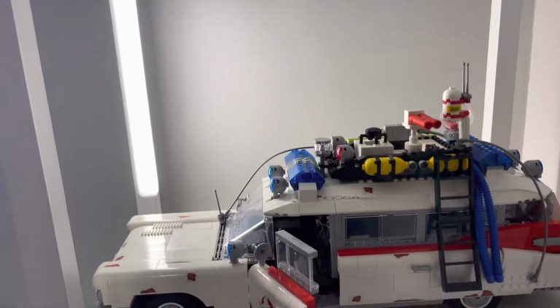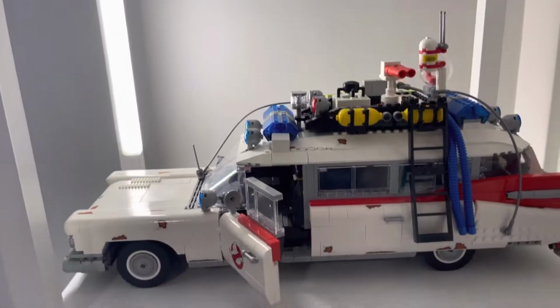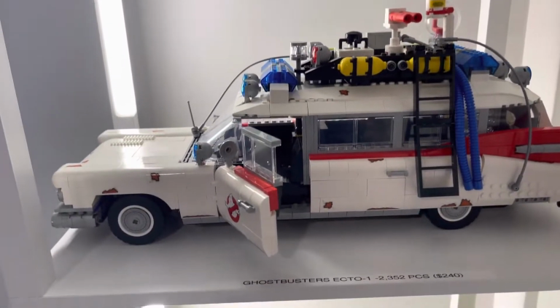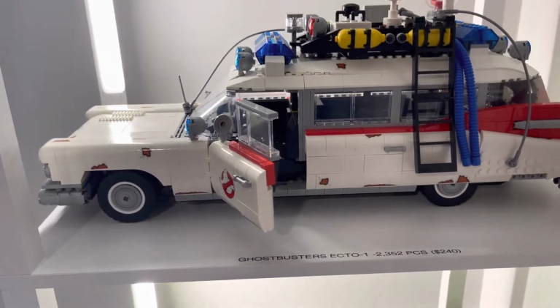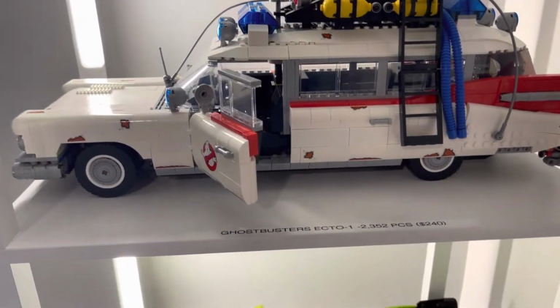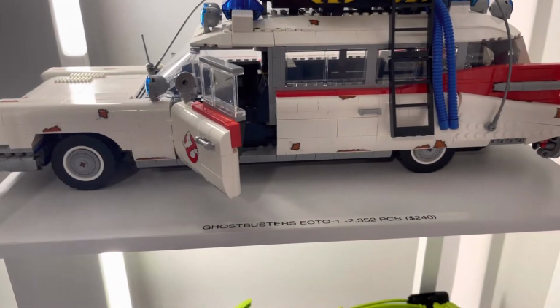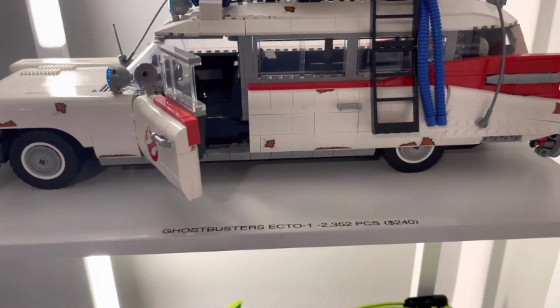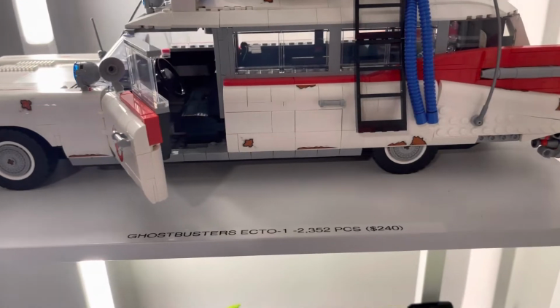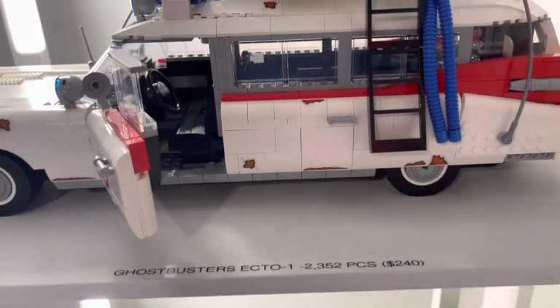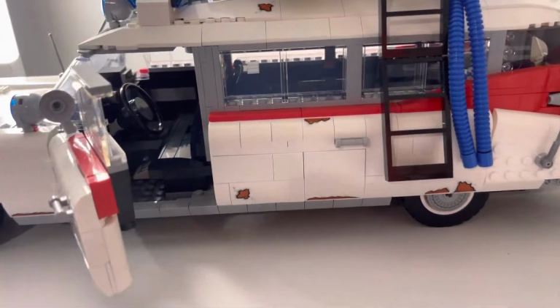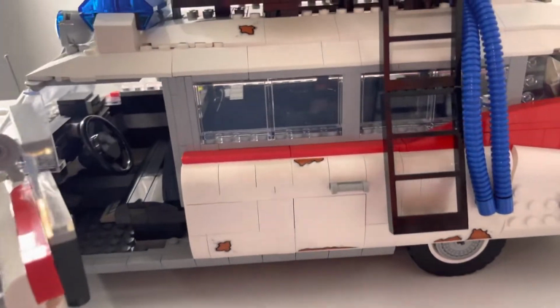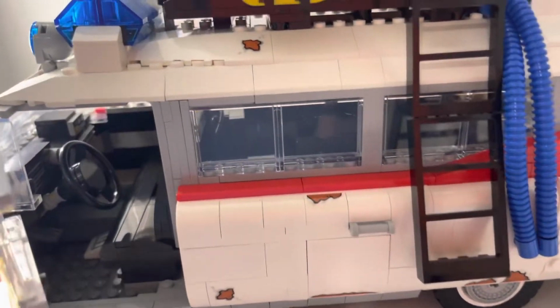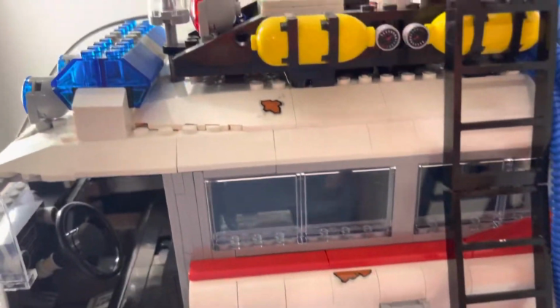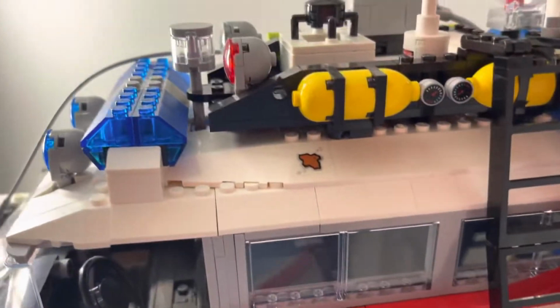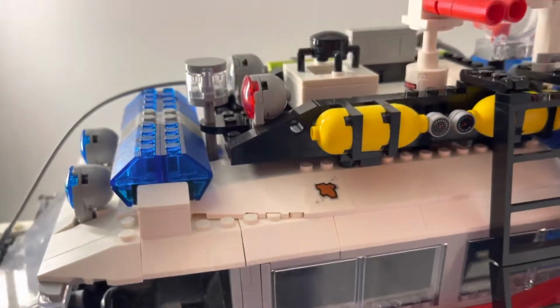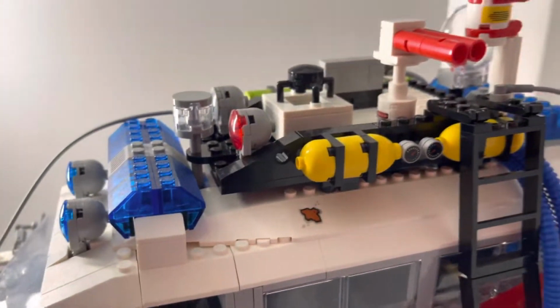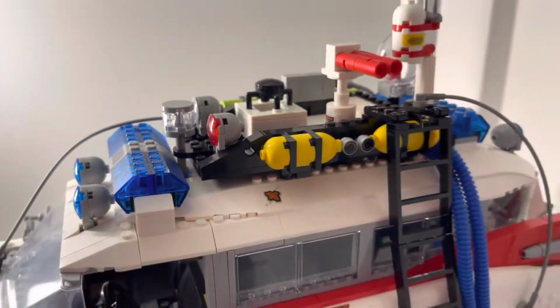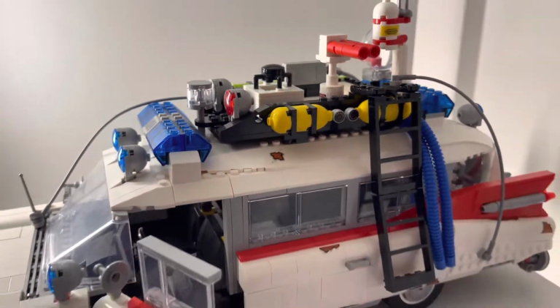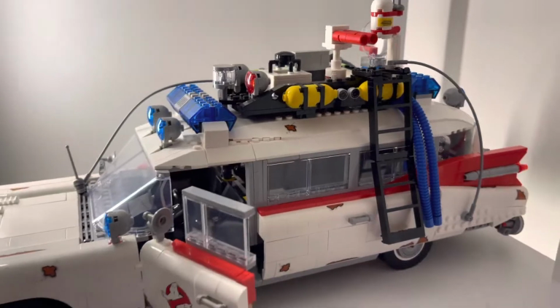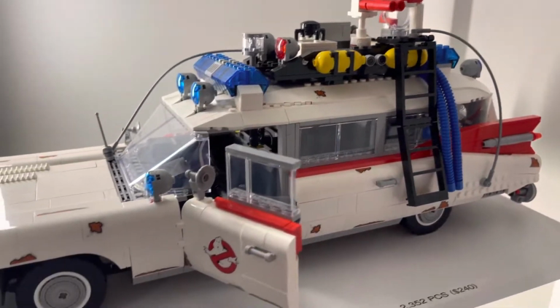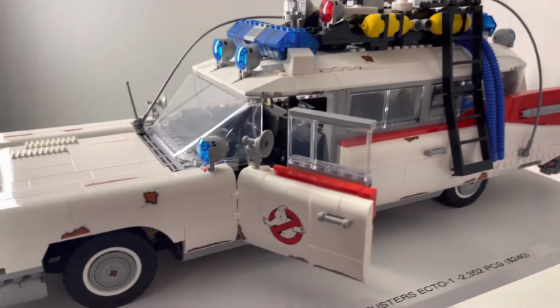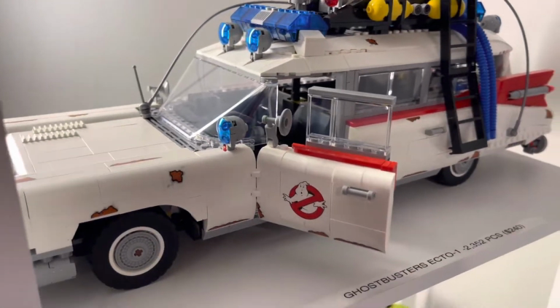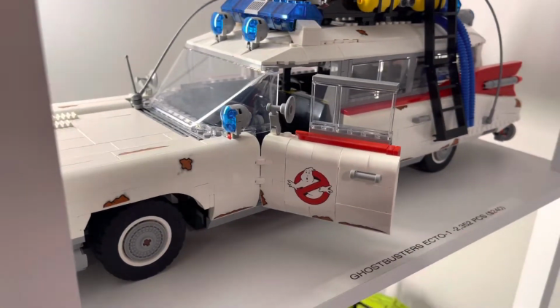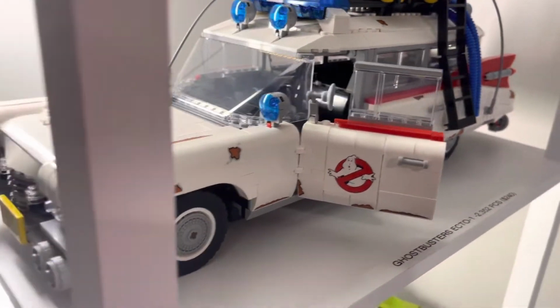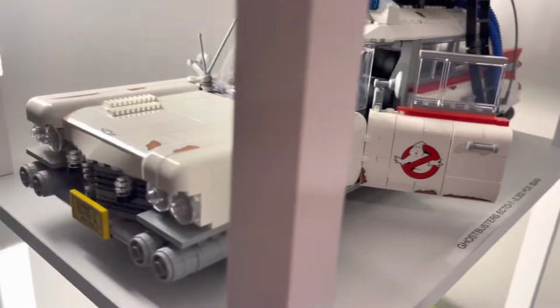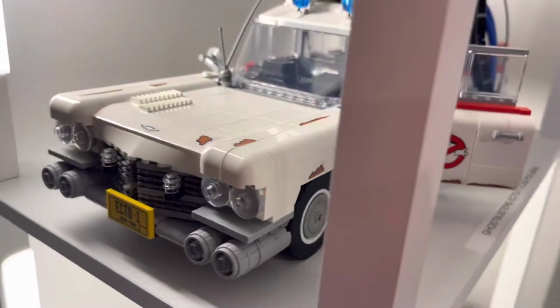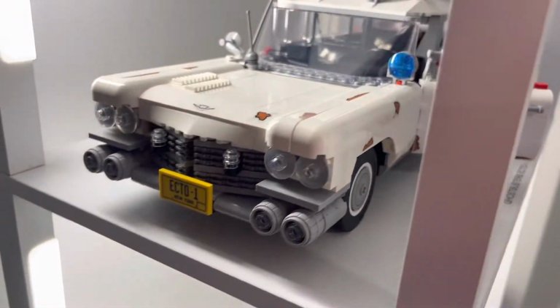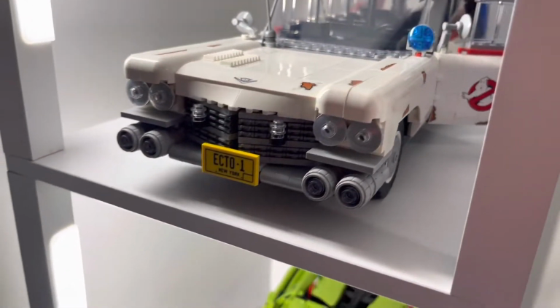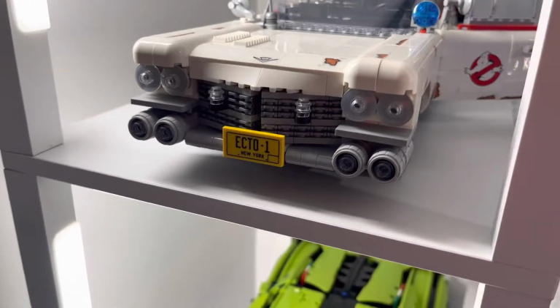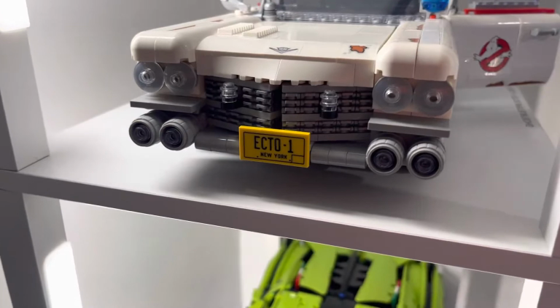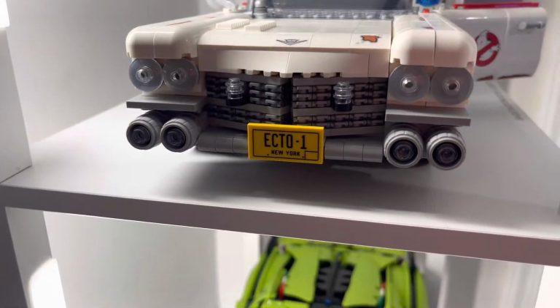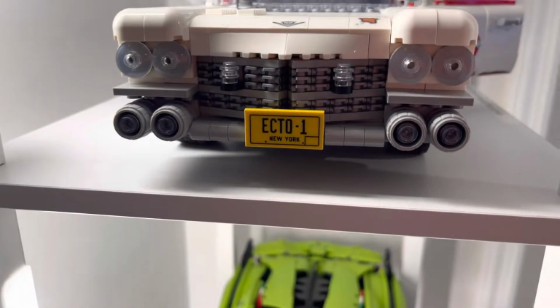Next up is the X-01 — 2,352 pieces, $240 retail, still available at LEGO for this amazing price. A great build for anybody who's a fan of Ghostbusters. Amazing.